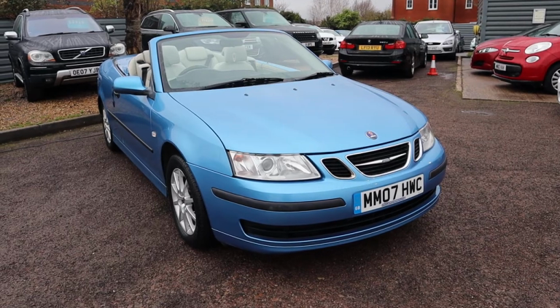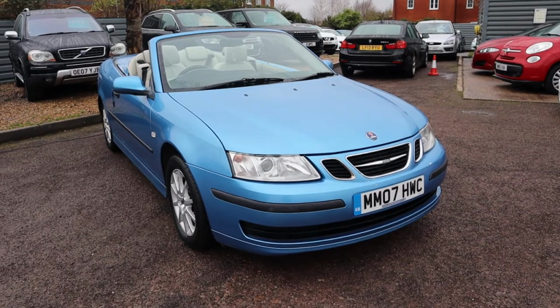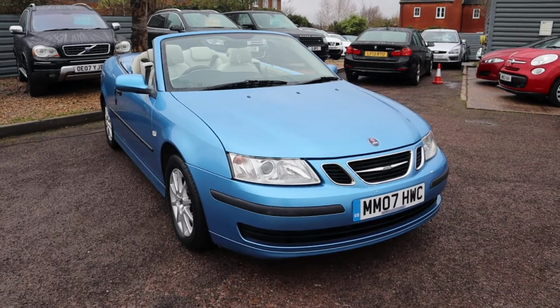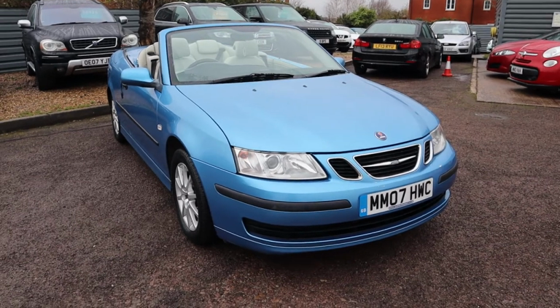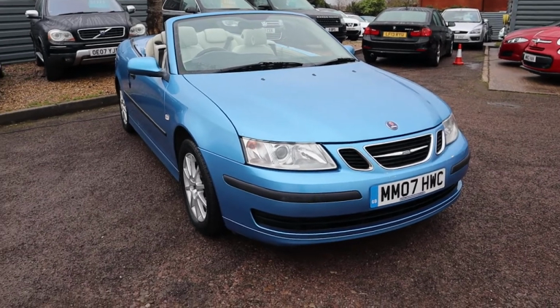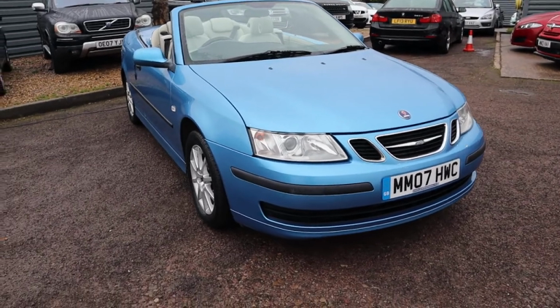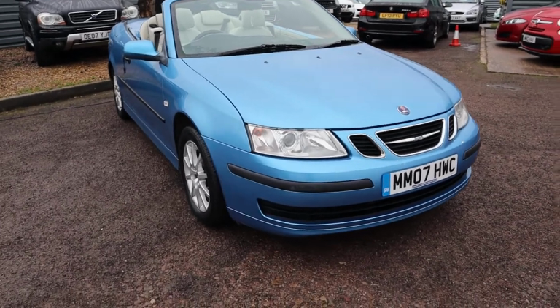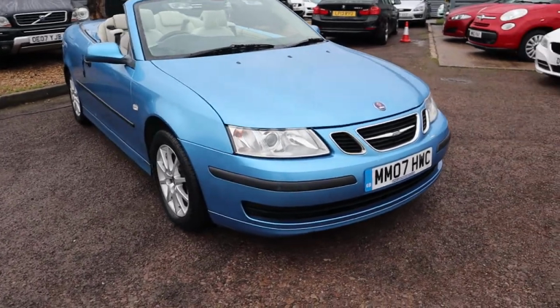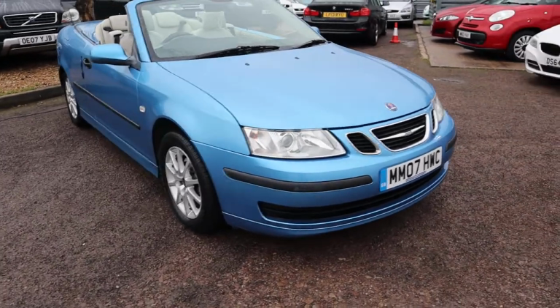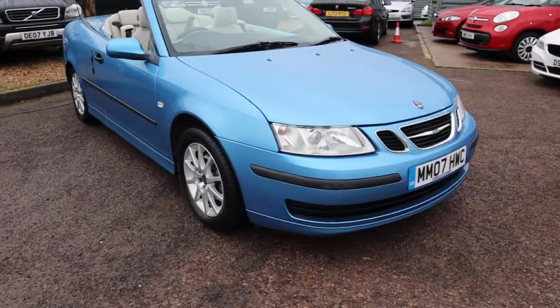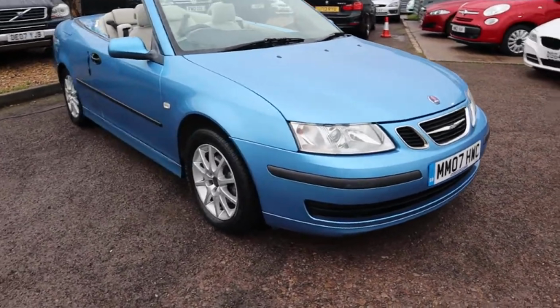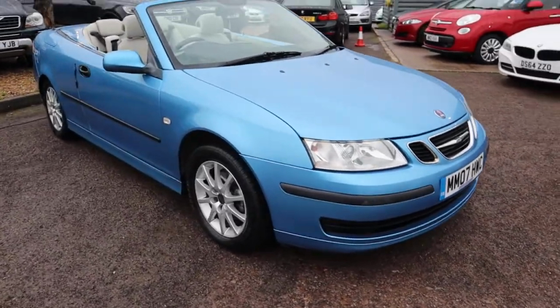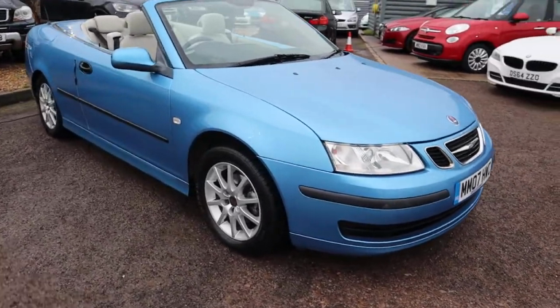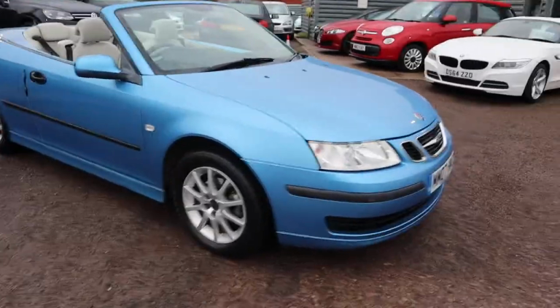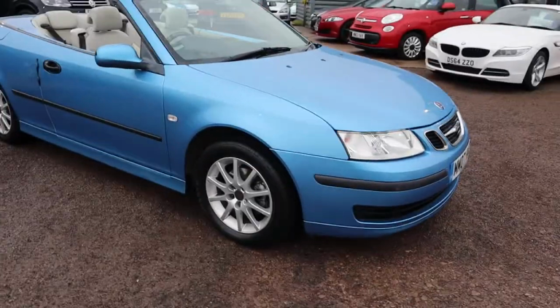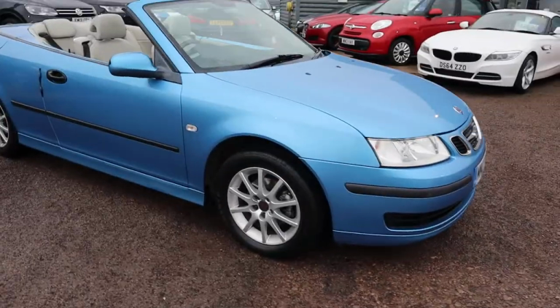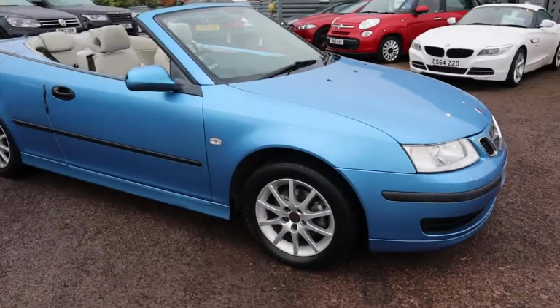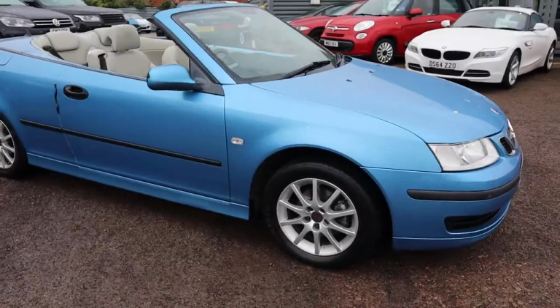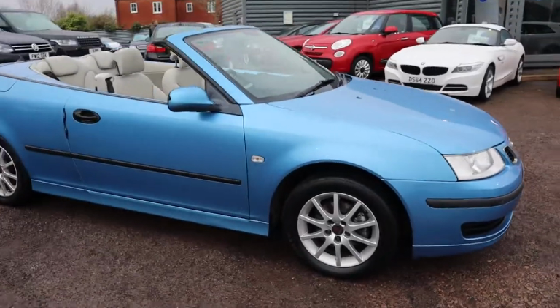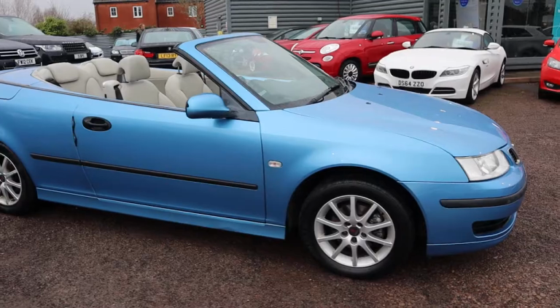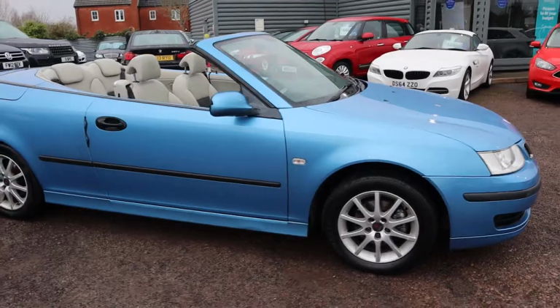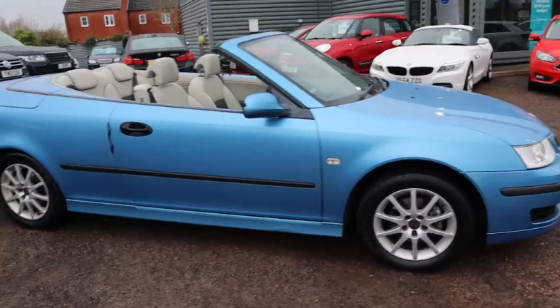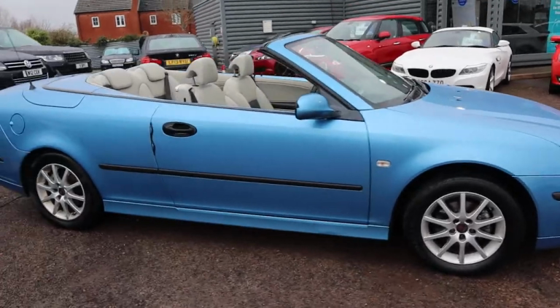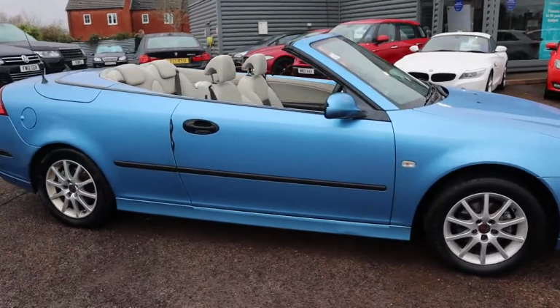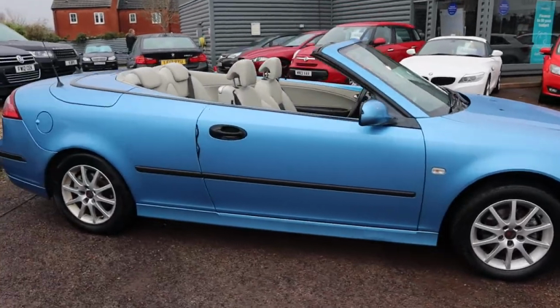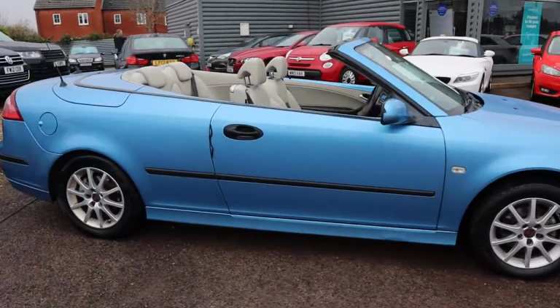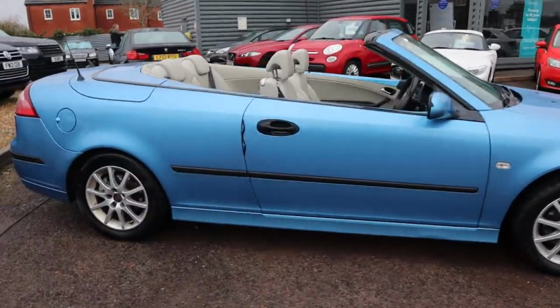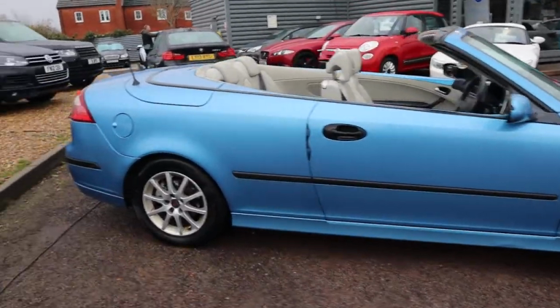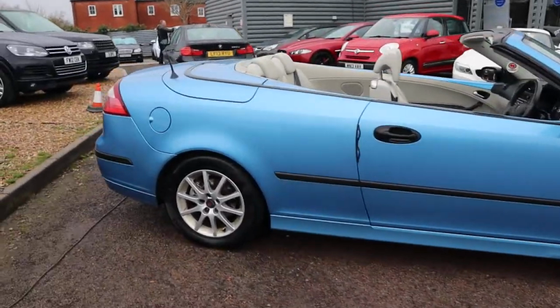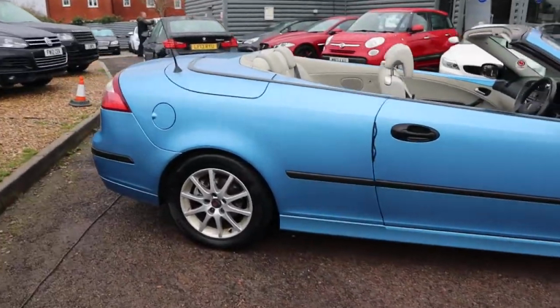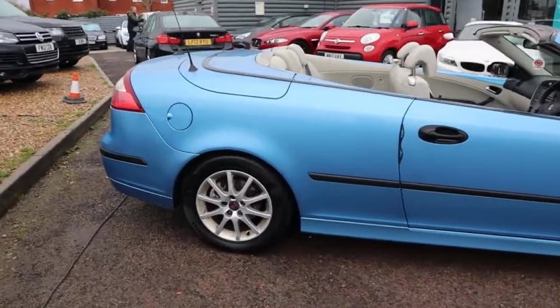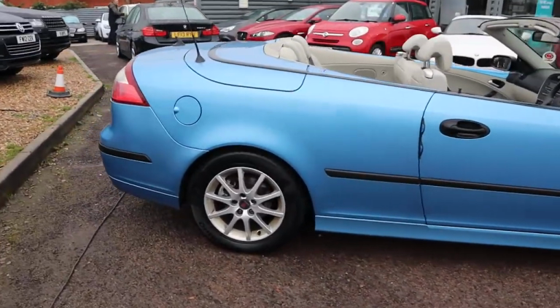Welcome to Country Car, my name's Tom. Here we have a lovely set-up. I'm going to give you a walk around the car, show you a few of the features and the general condition of it.